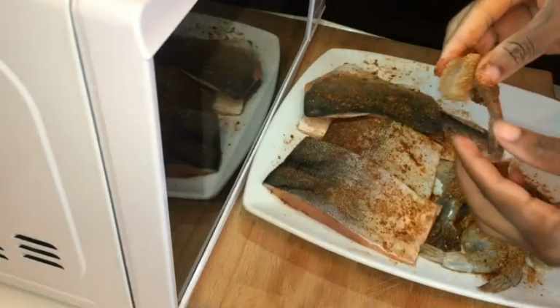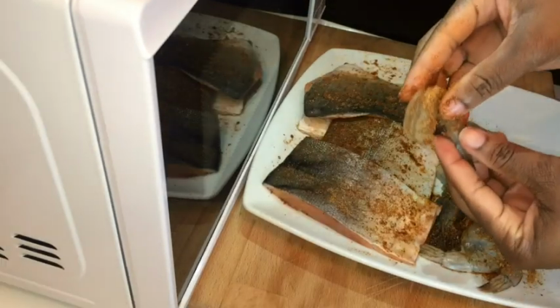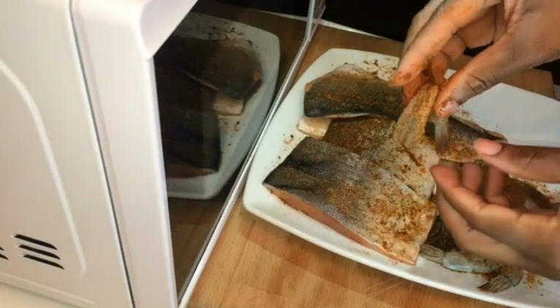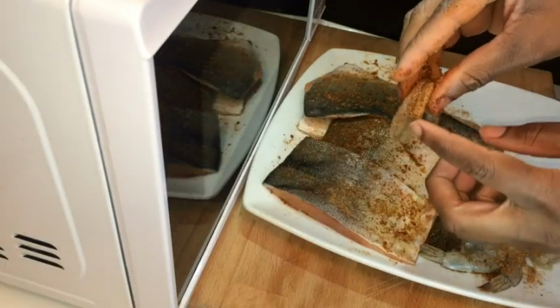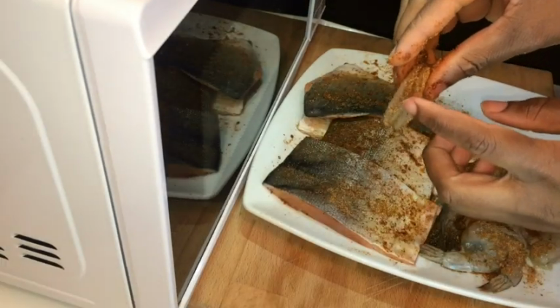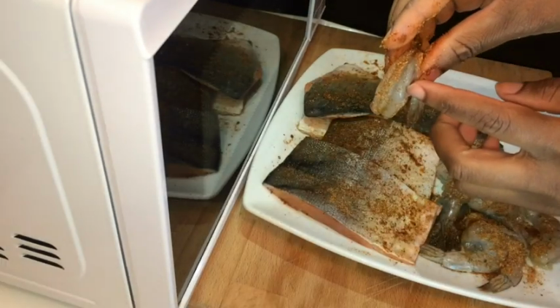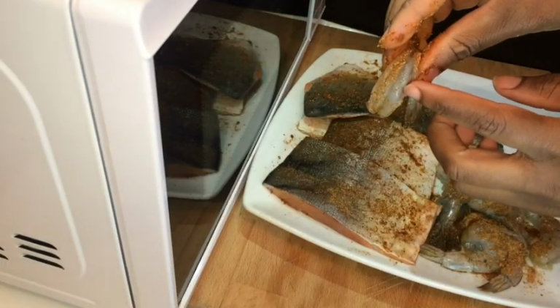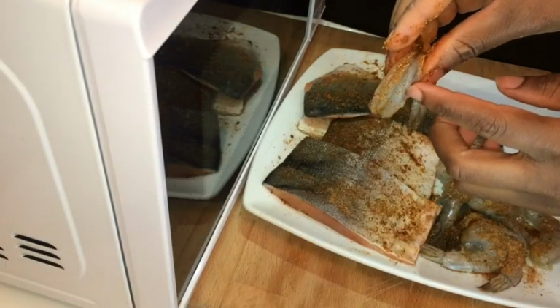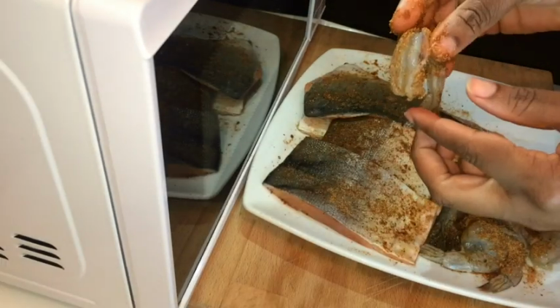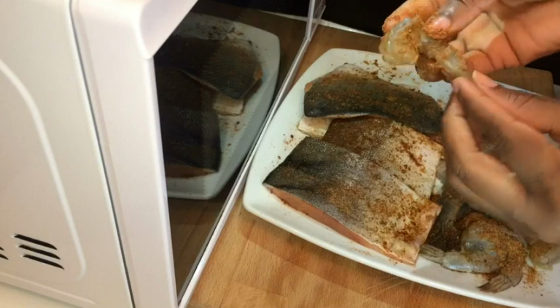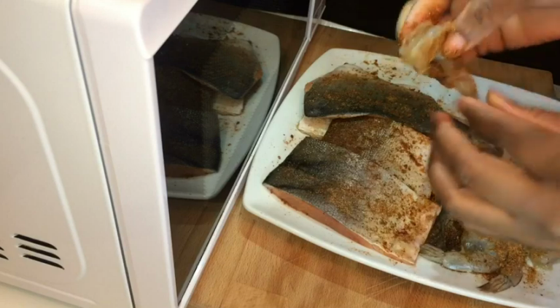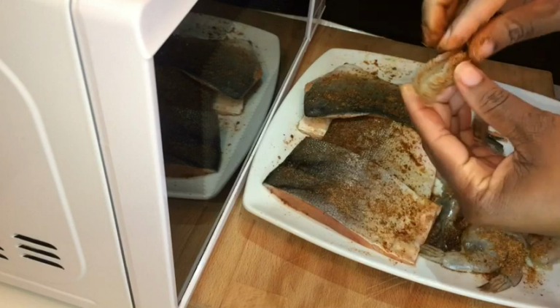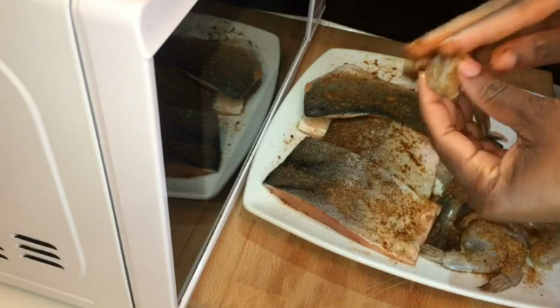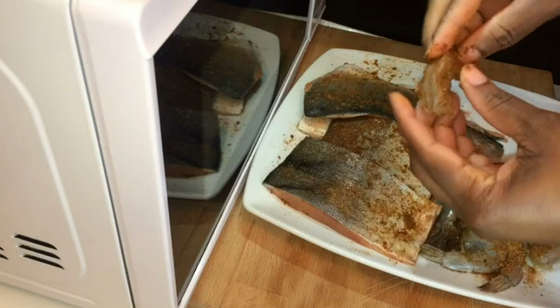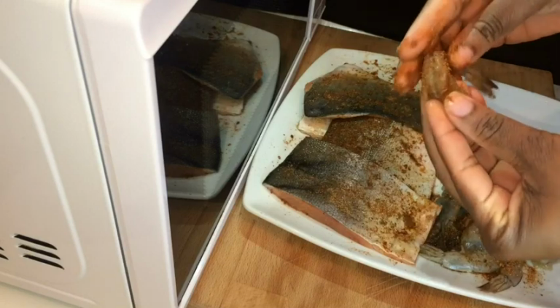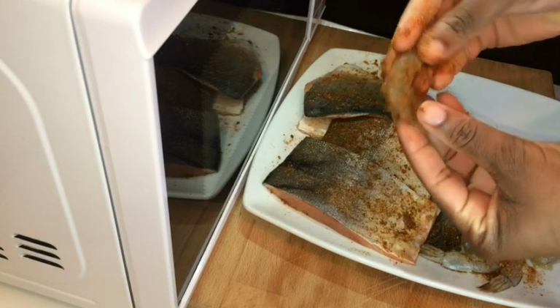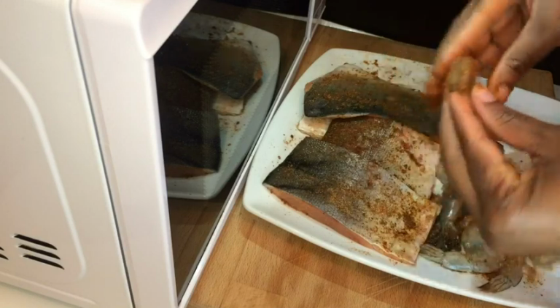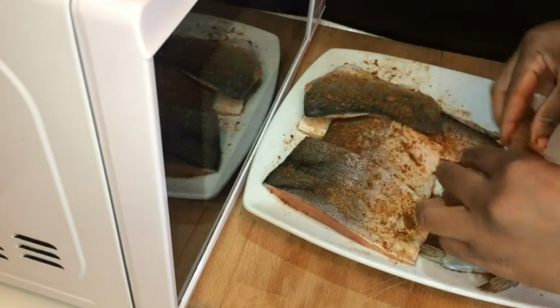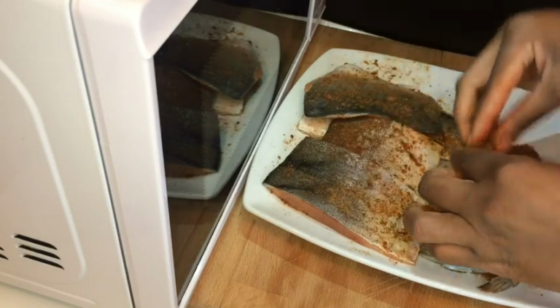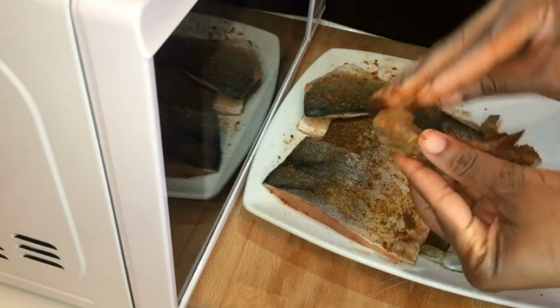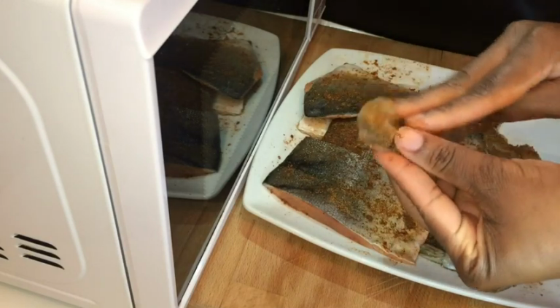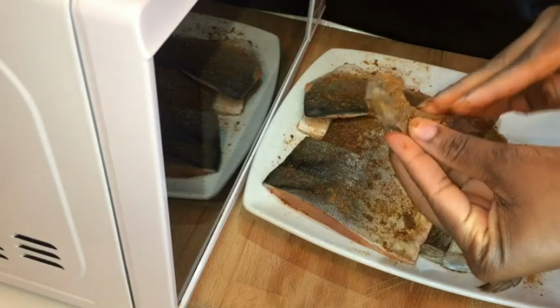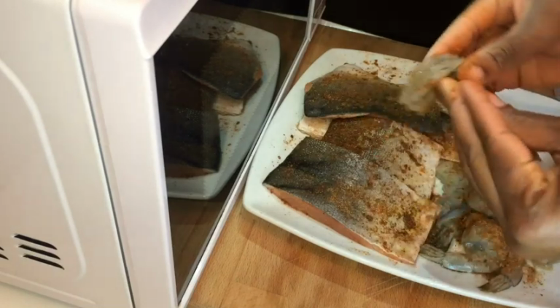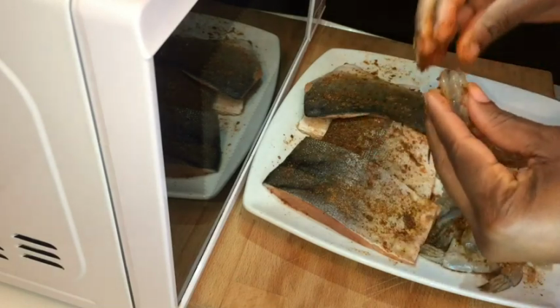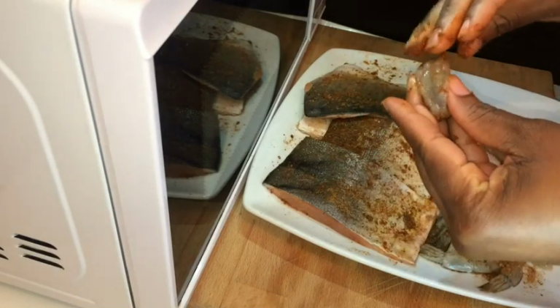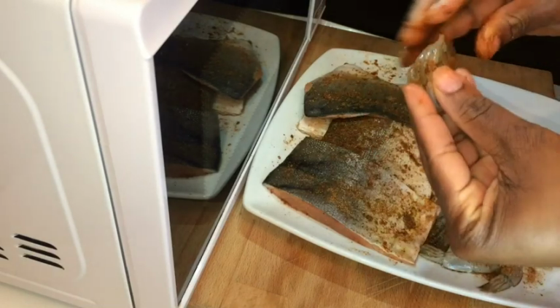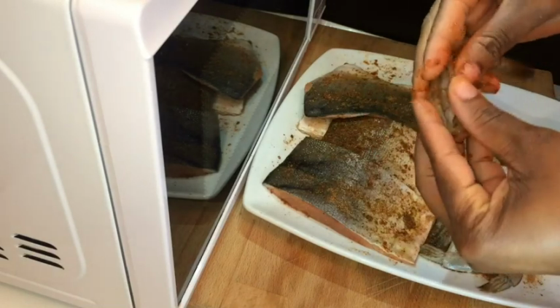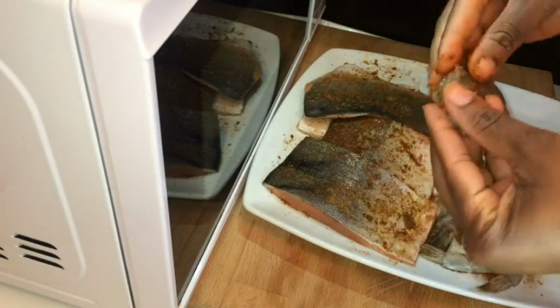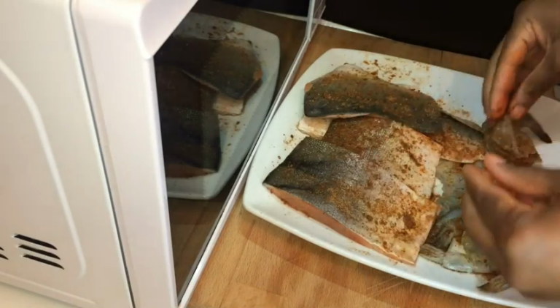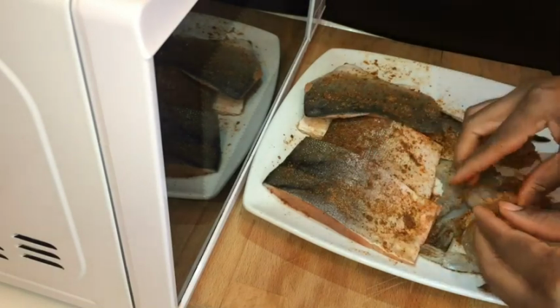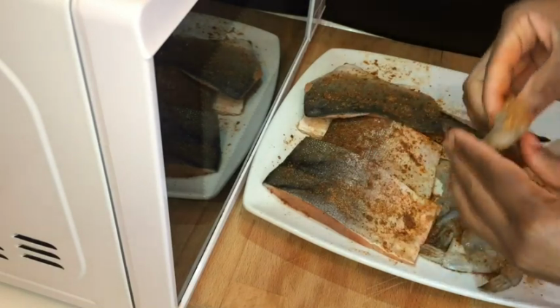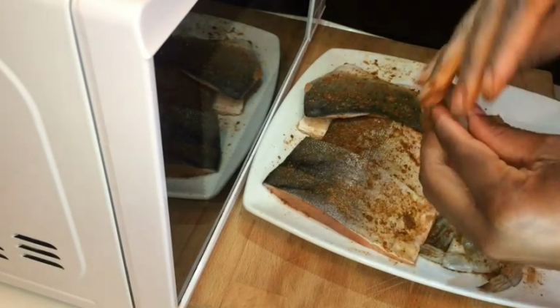So now I'm gonna season my prawns. As you can see, I cut my prawns because I want all that seasoning to go right inside of it. Just make sure you season your prawns properly.